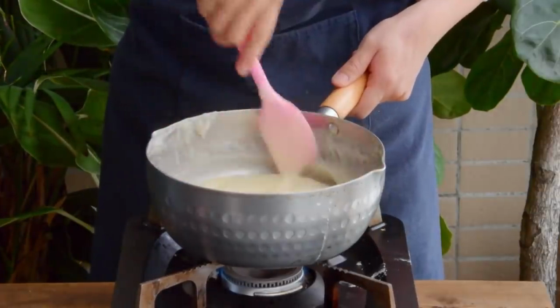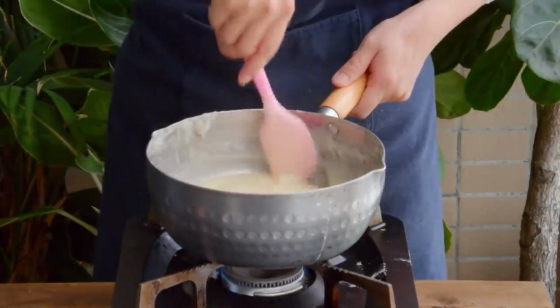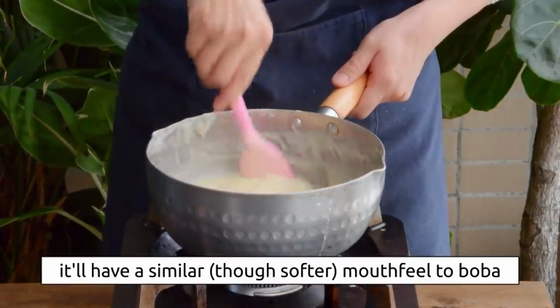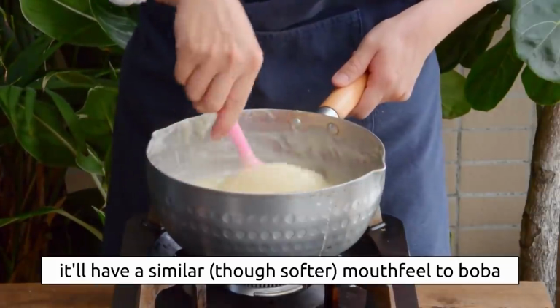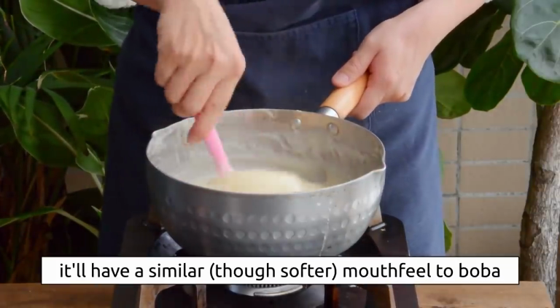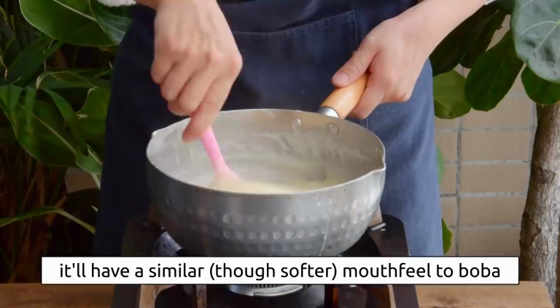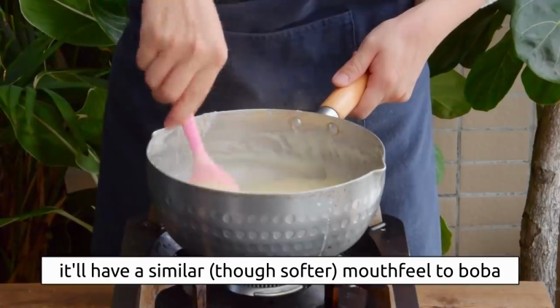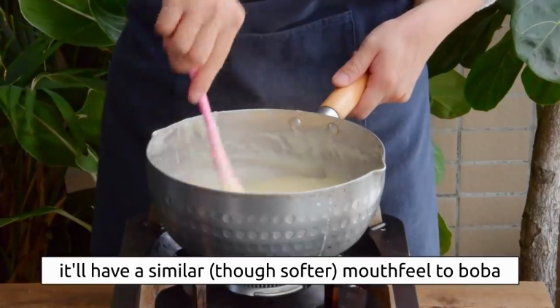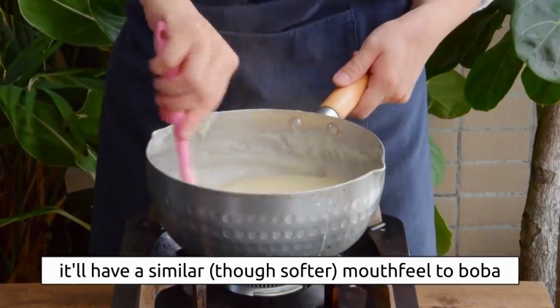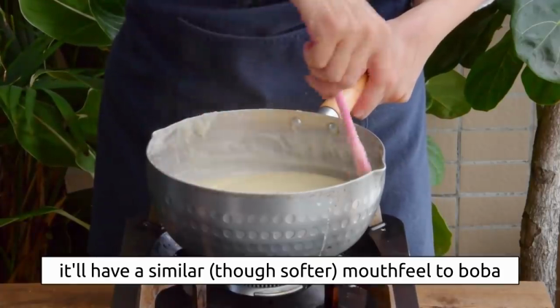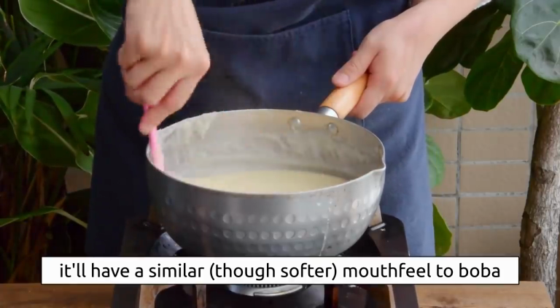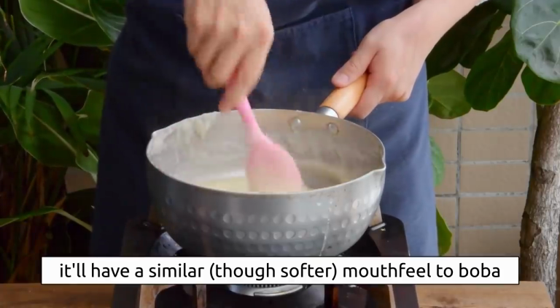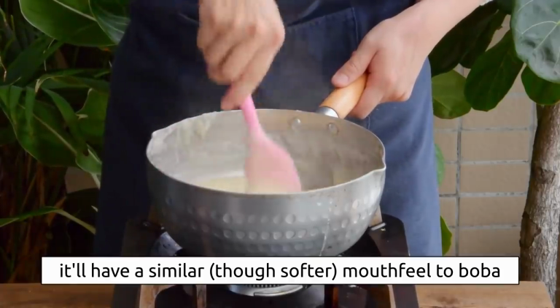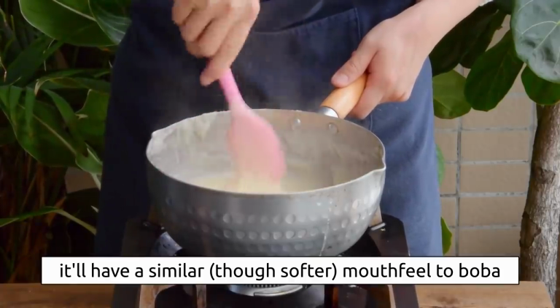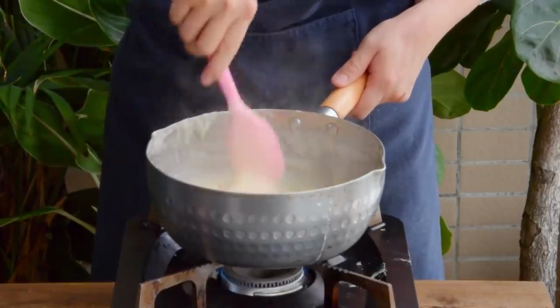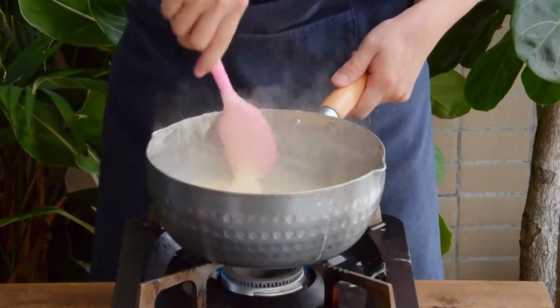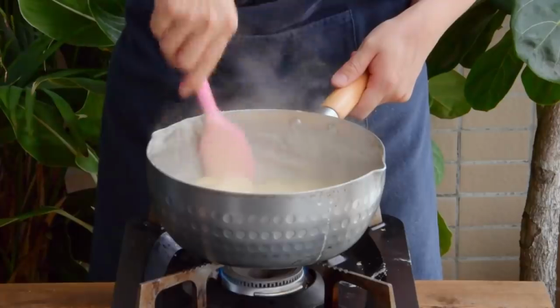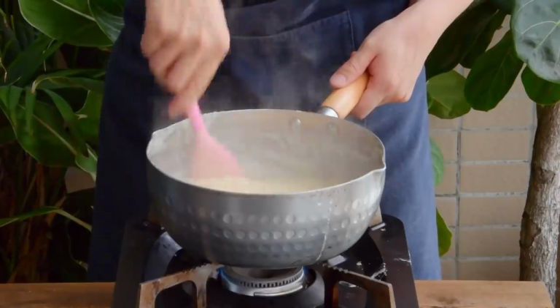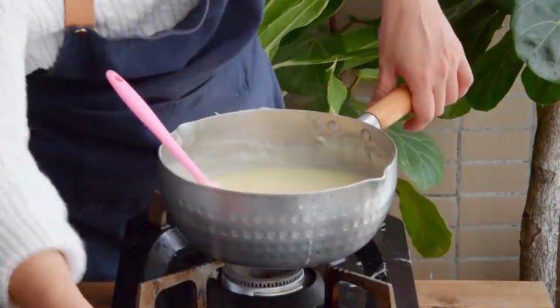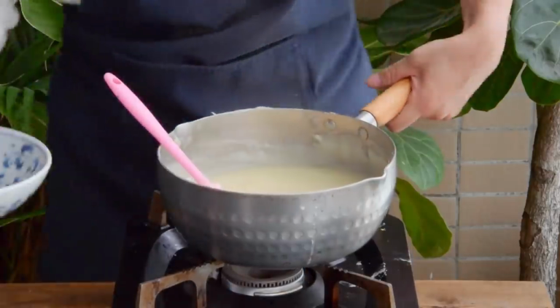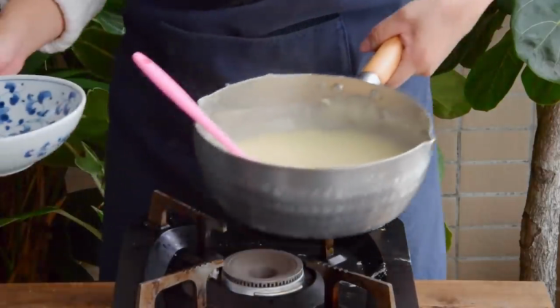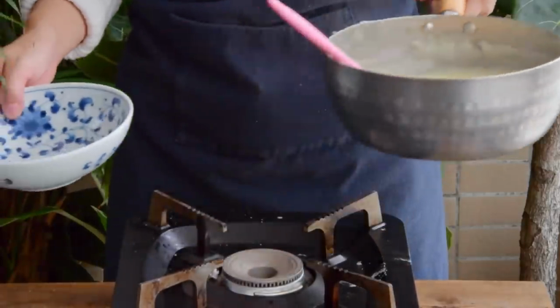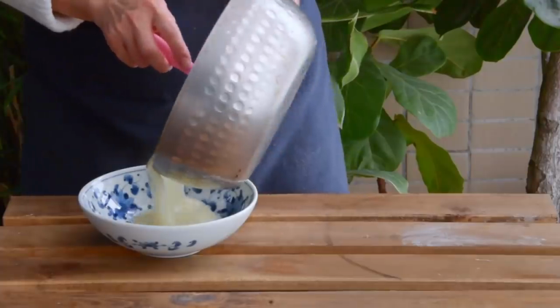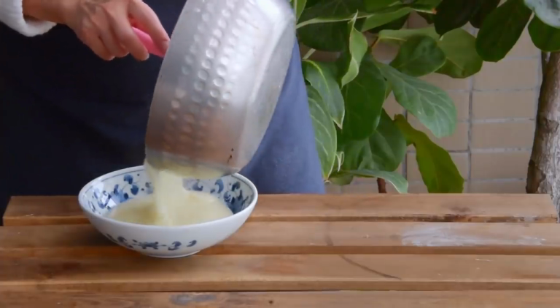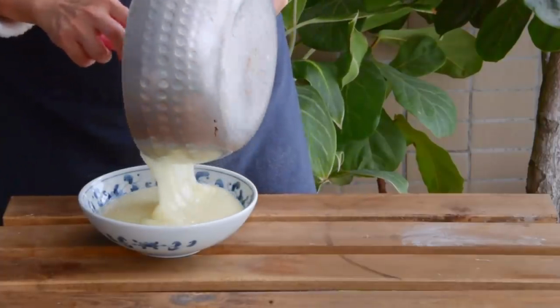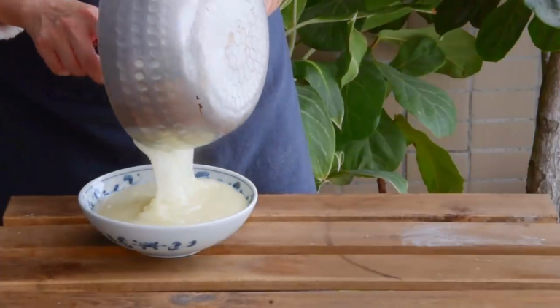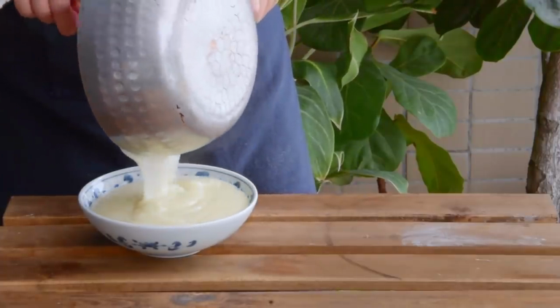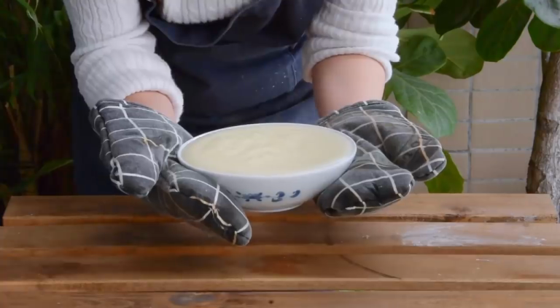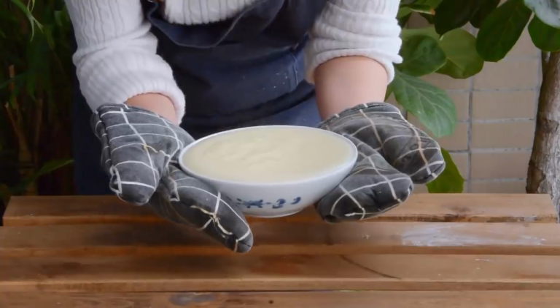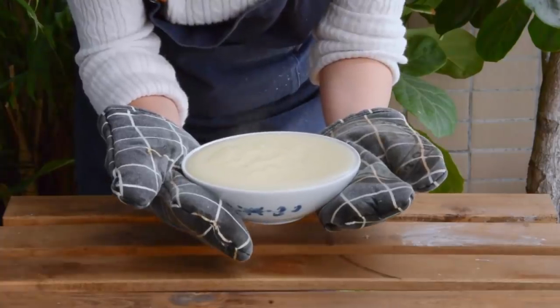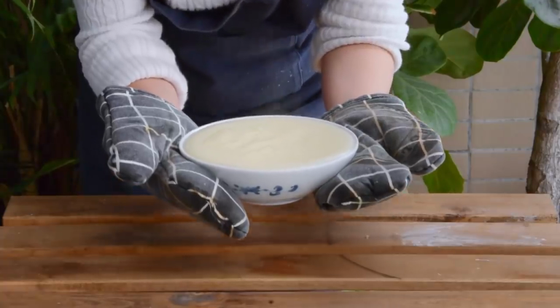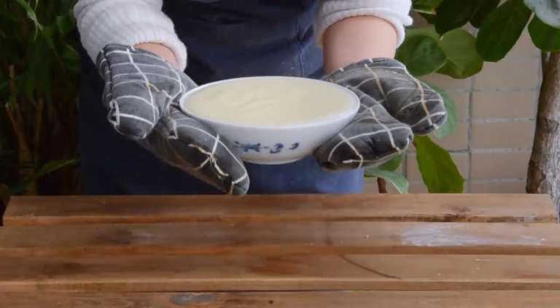You'll know it's done once the batter is no longer mealy tasting — Steph will have a few more tips on how to judge doneness at the end of the video. Pour it into a bowl and leave it in the fridge for at least four hours, or alternatively overnight.